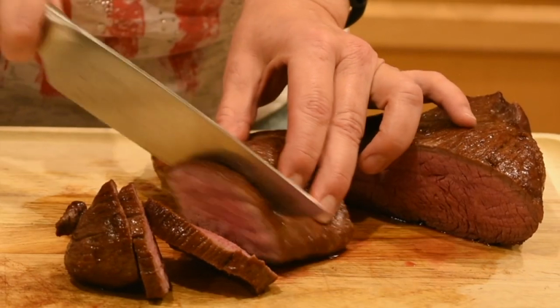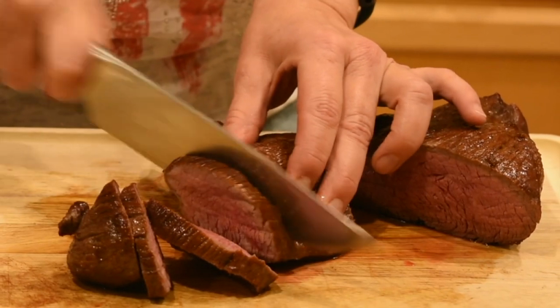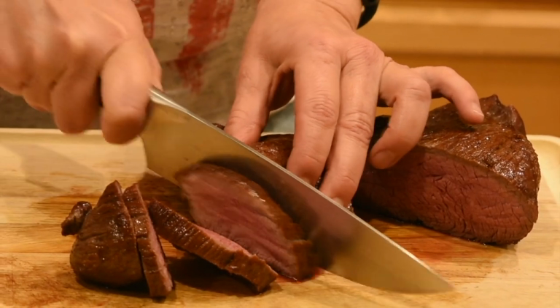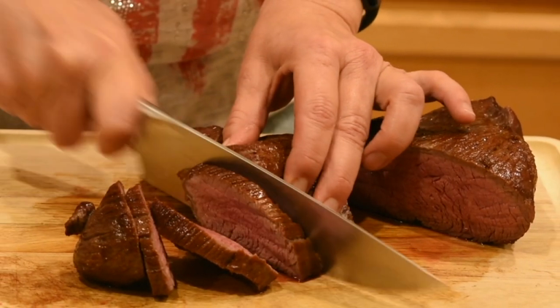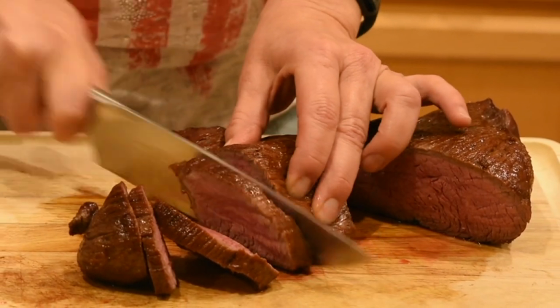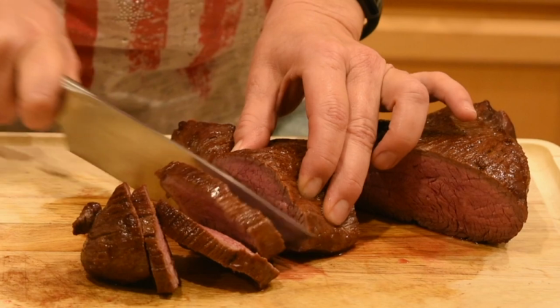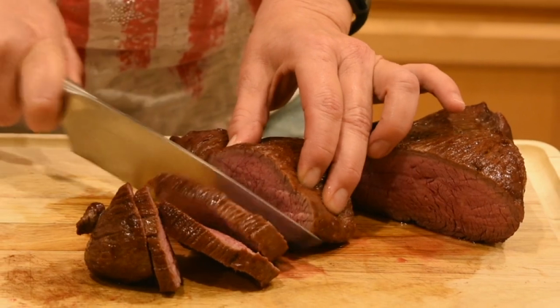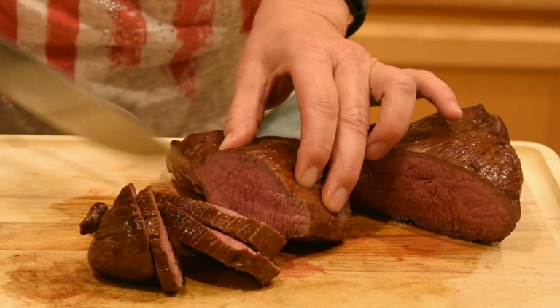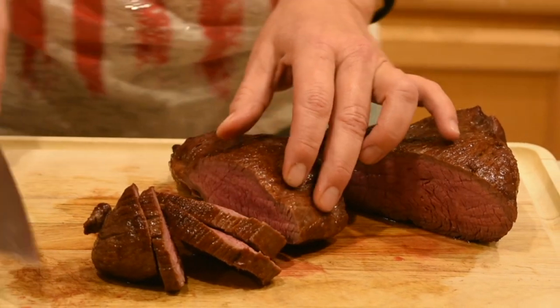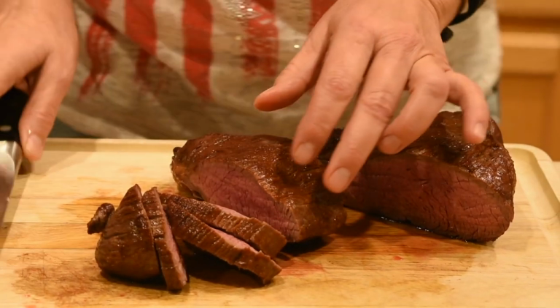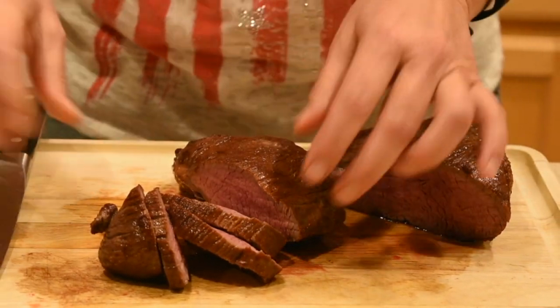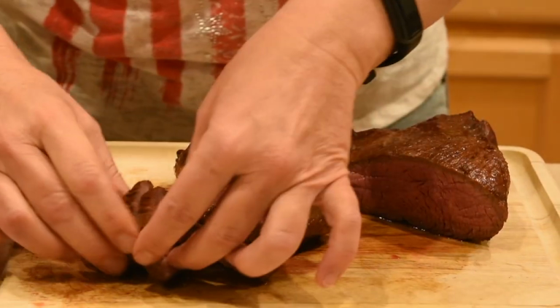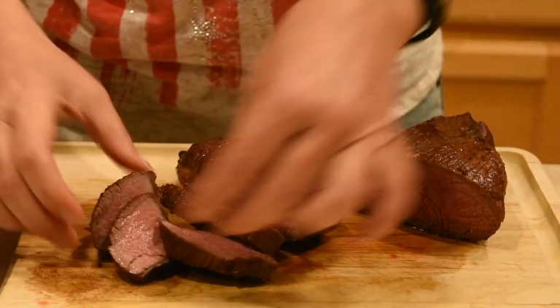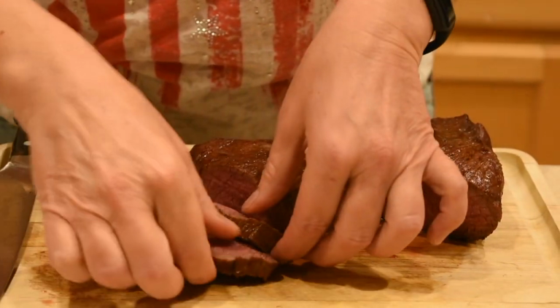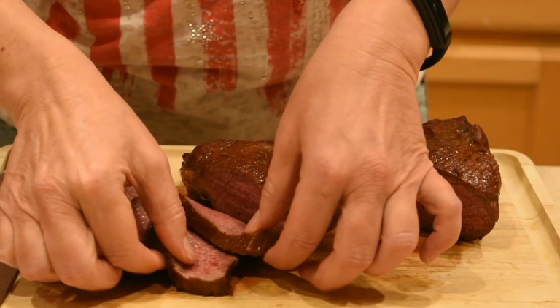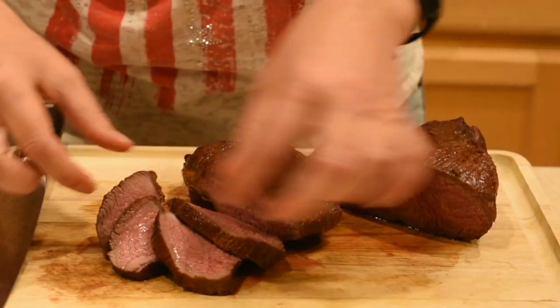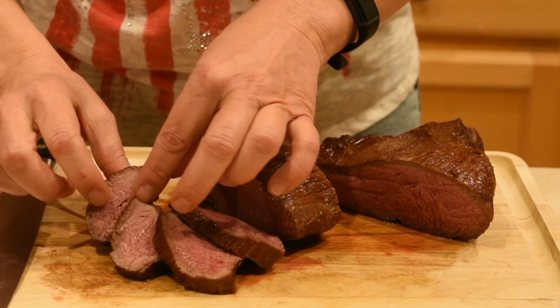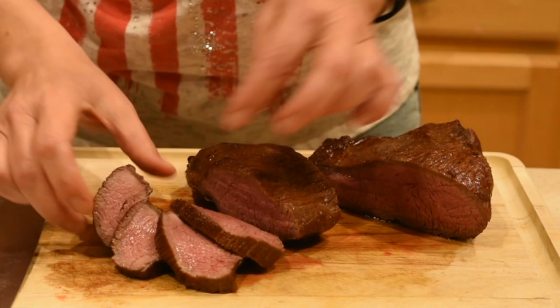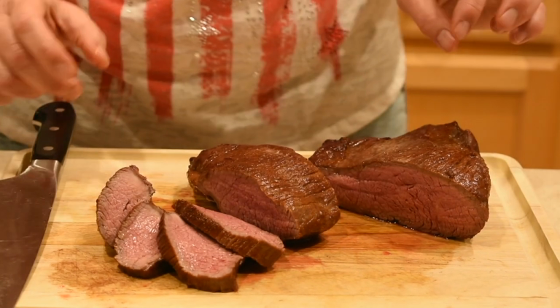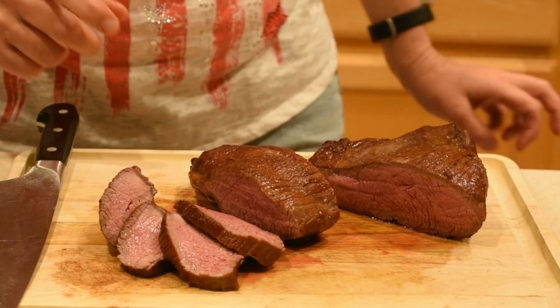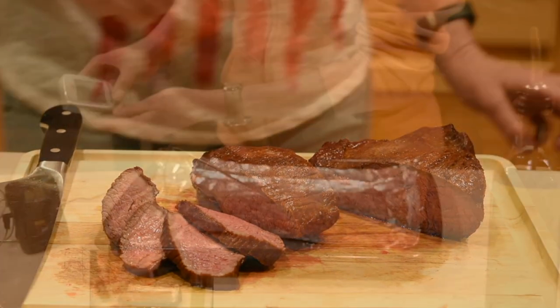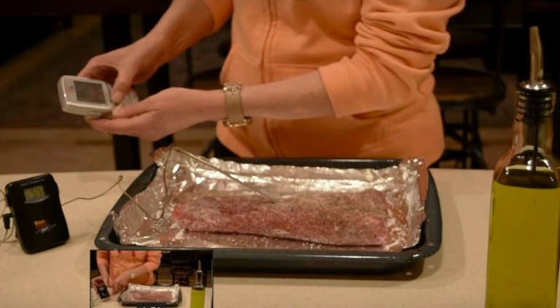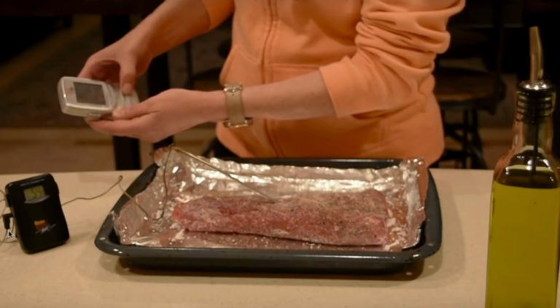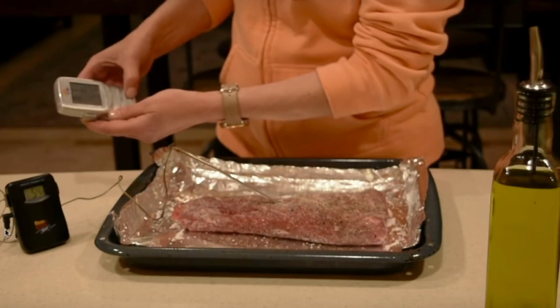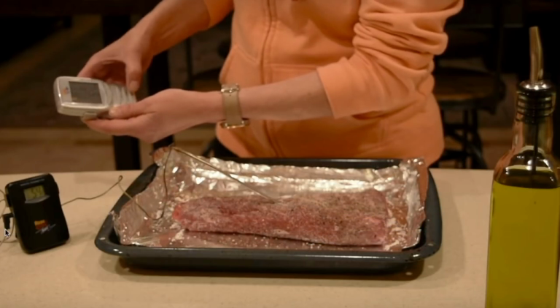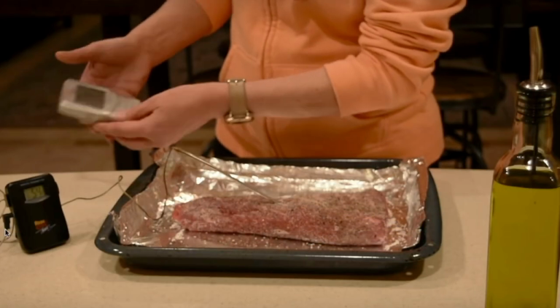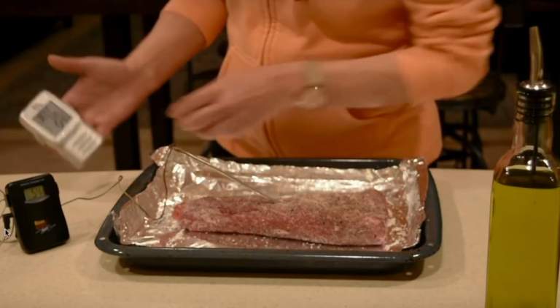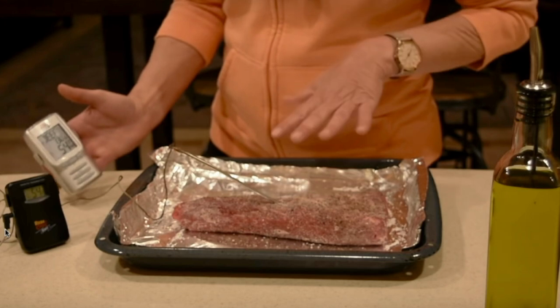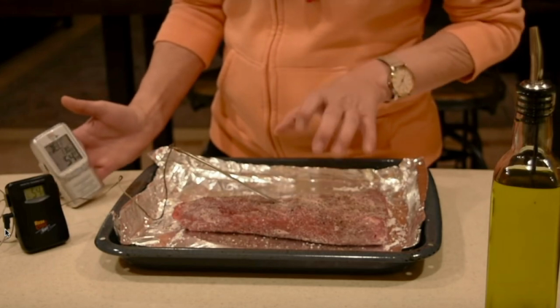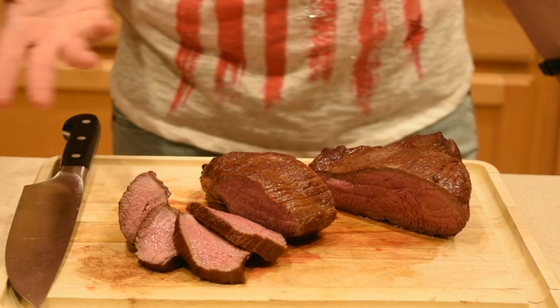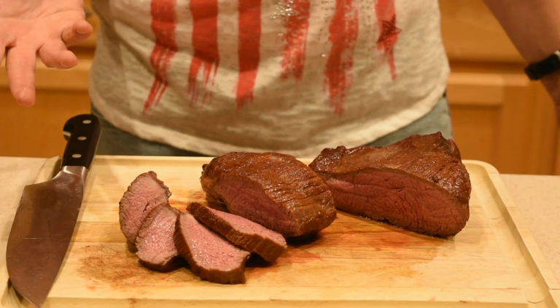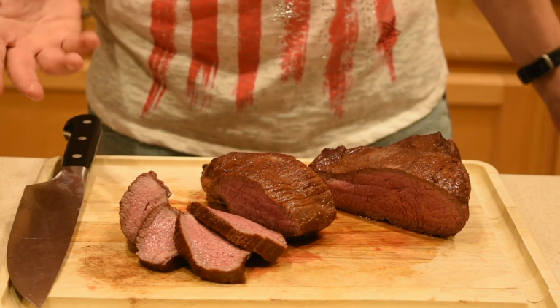Hey everyone! Today I will show you how to make the perfect medium-rare tri-tip in the oven using the reverse sear method. In my previous tri-tip video I used a meat thermometer, but many of you asked me how to cook the tri-tip without it. So, here it is.